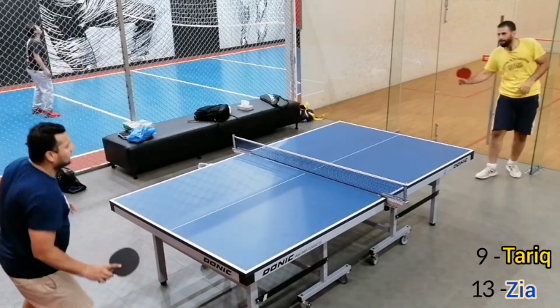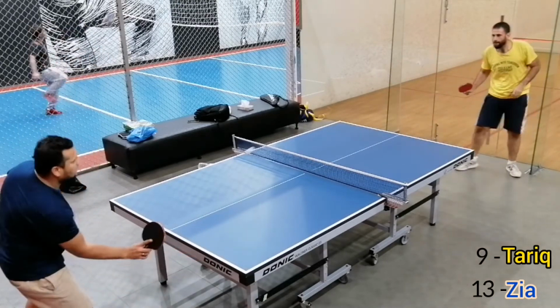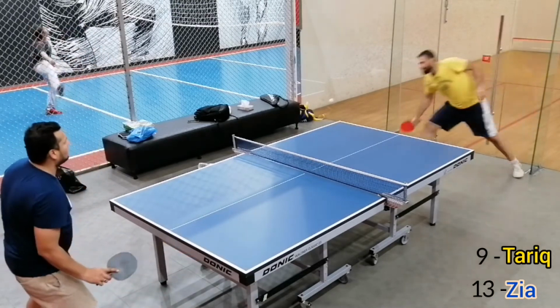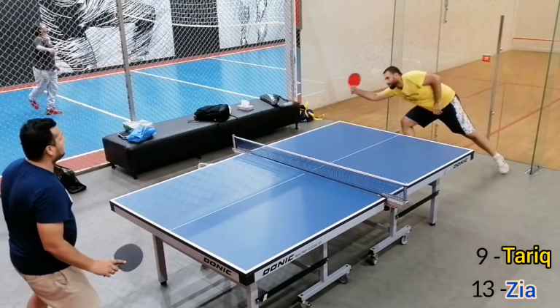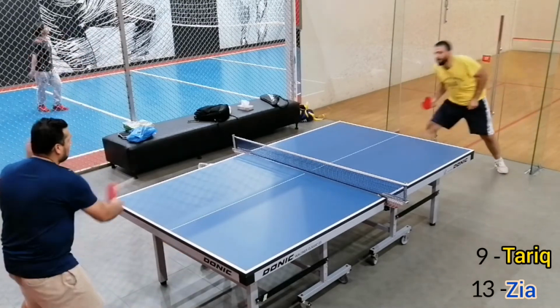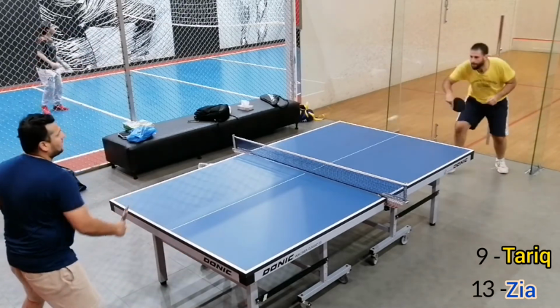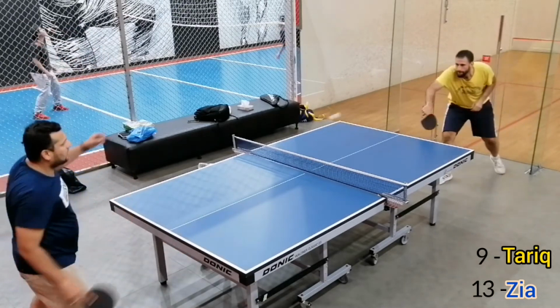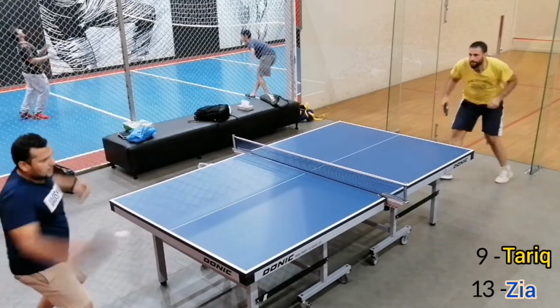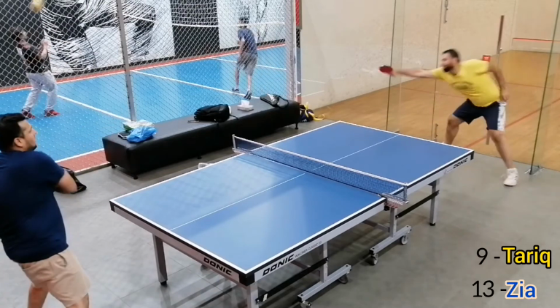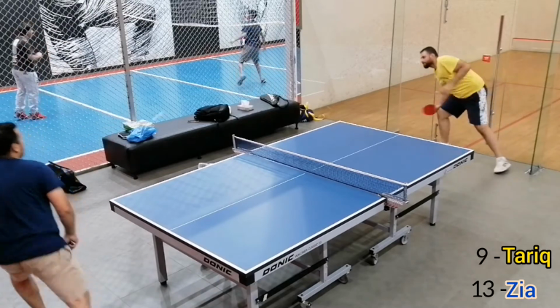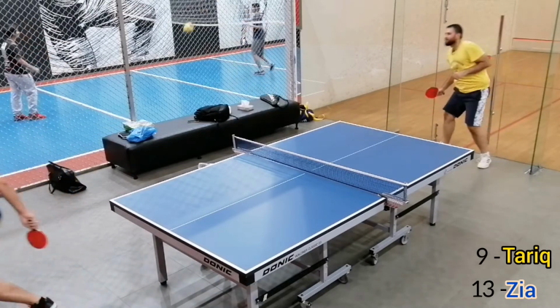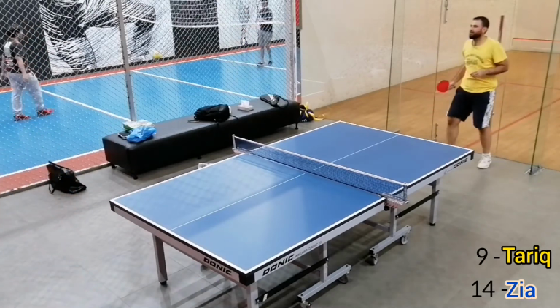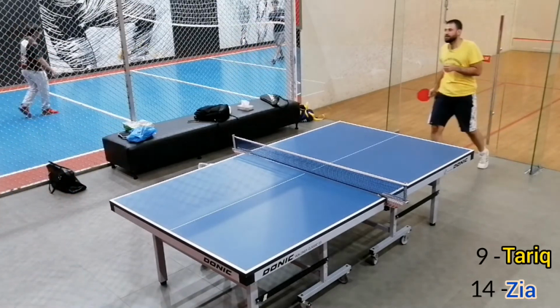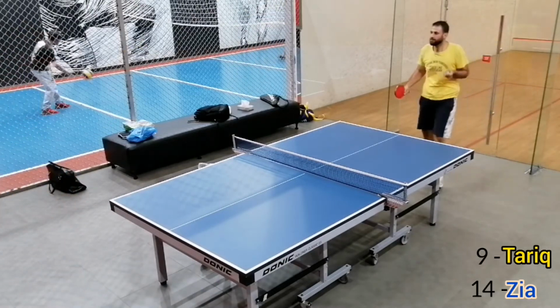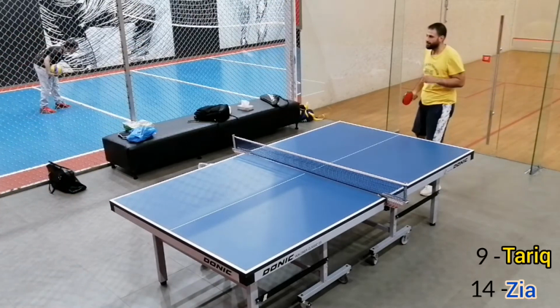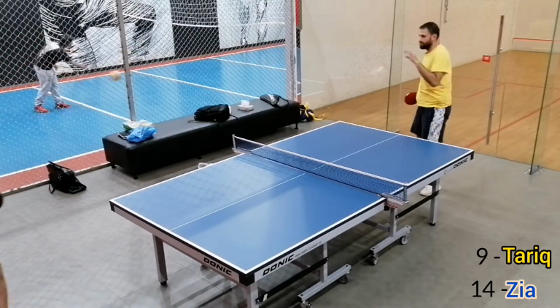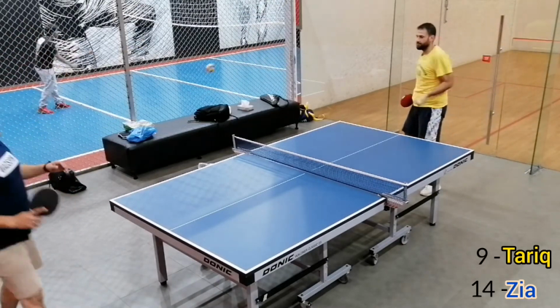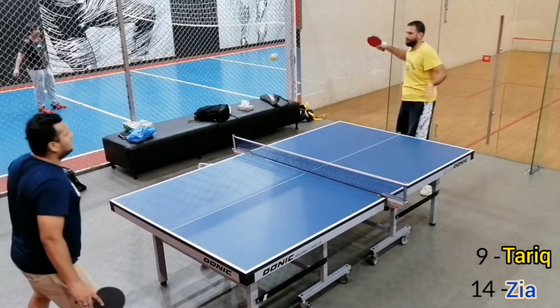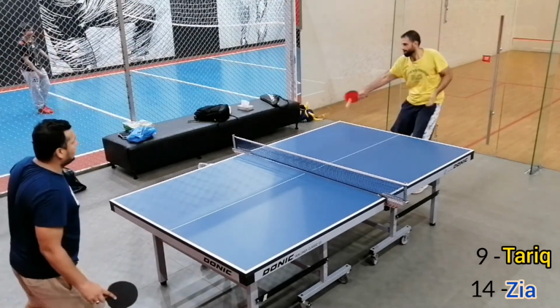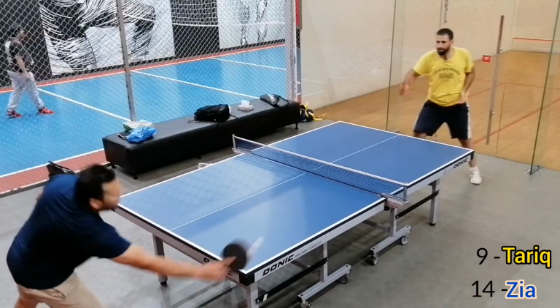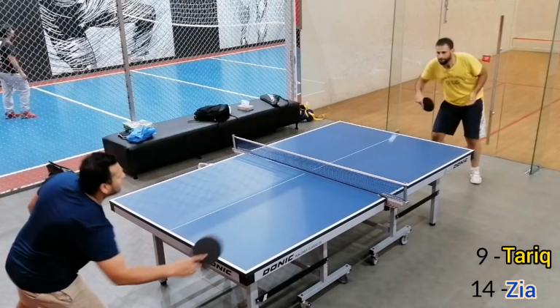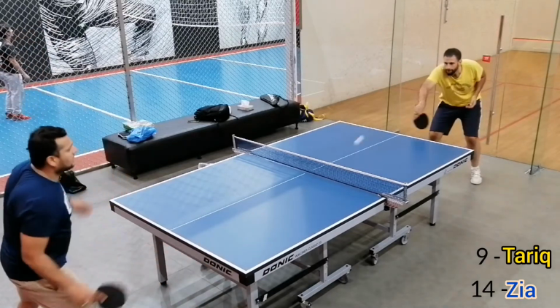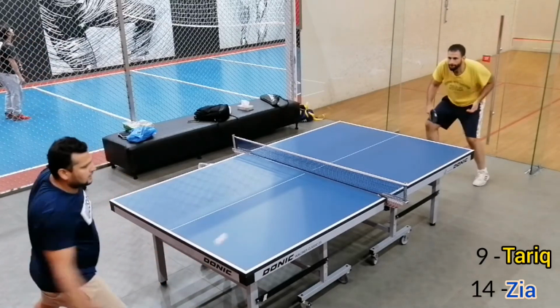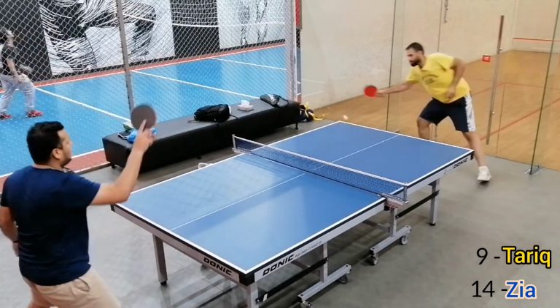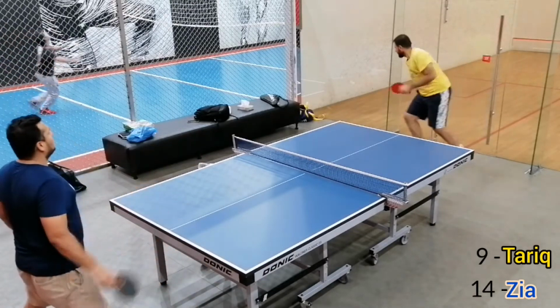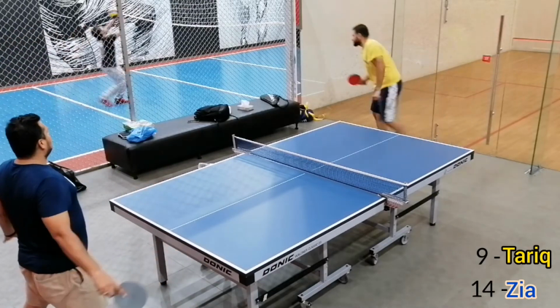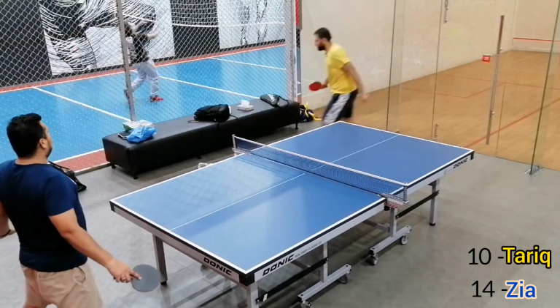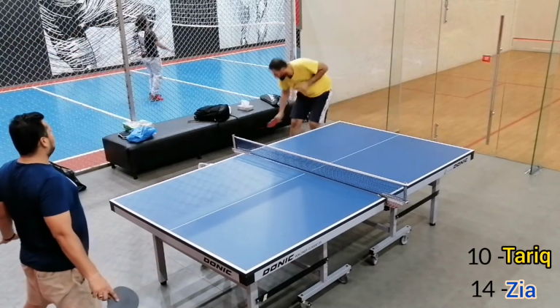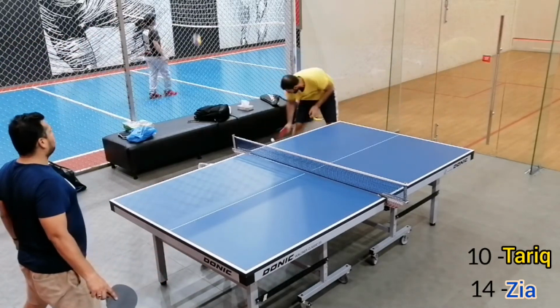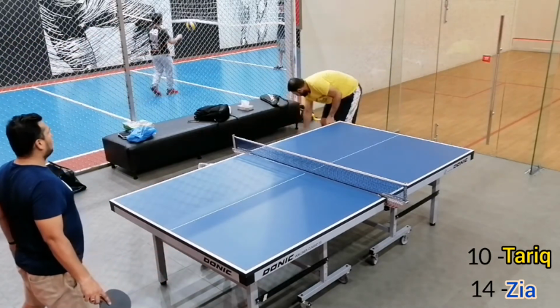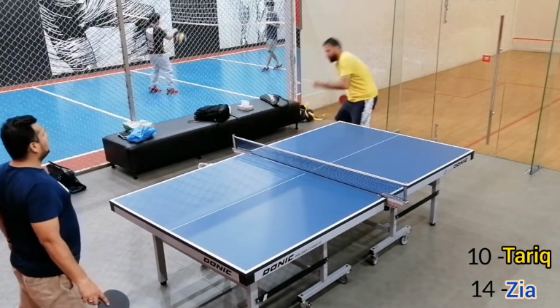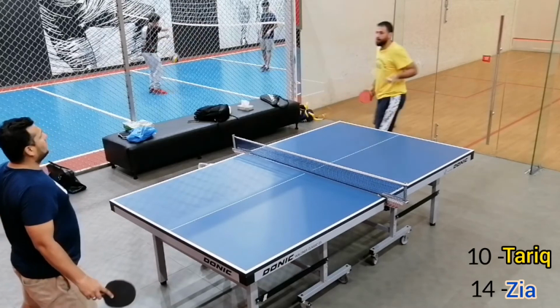He is playing this shot in a very good way. The score is 10-14.